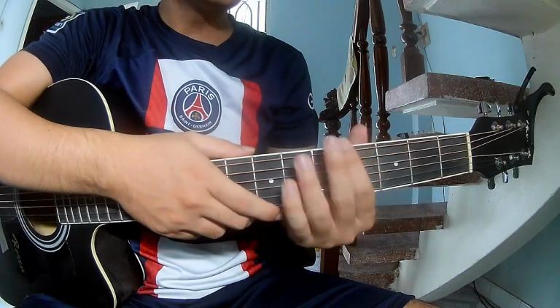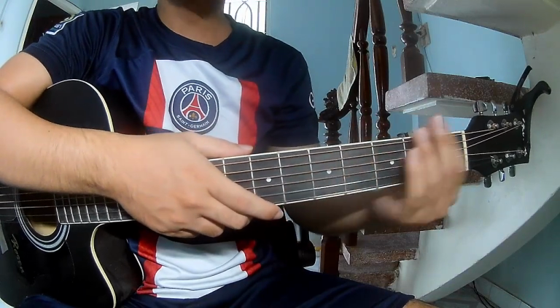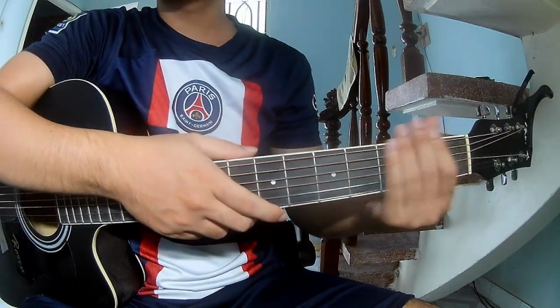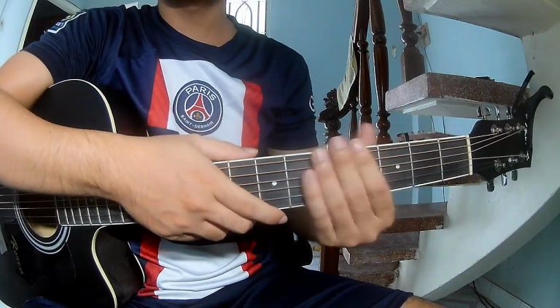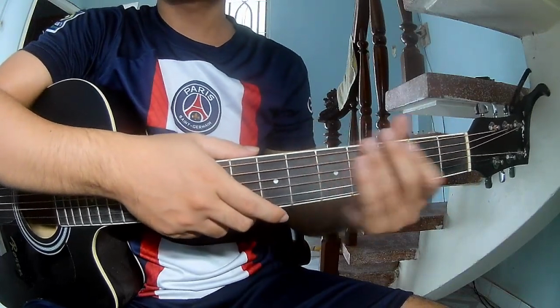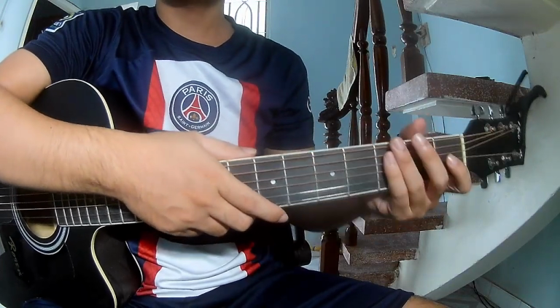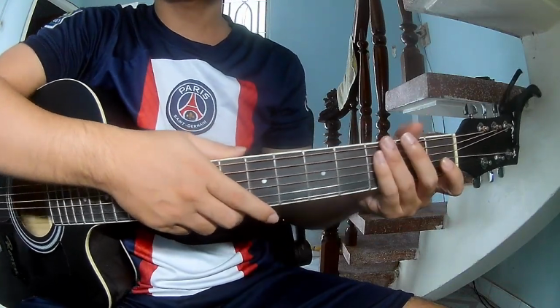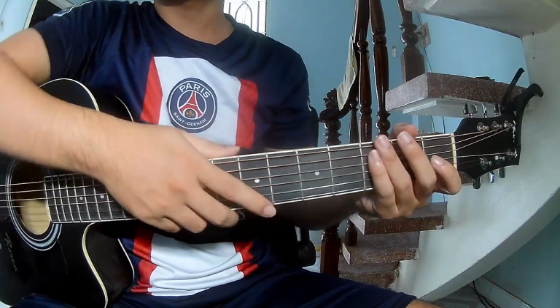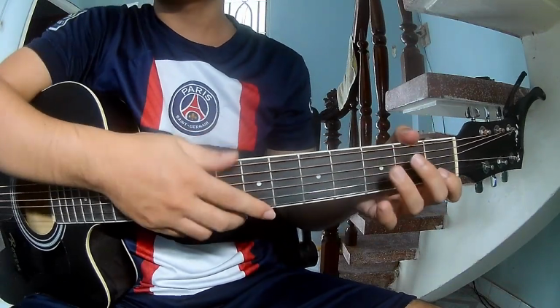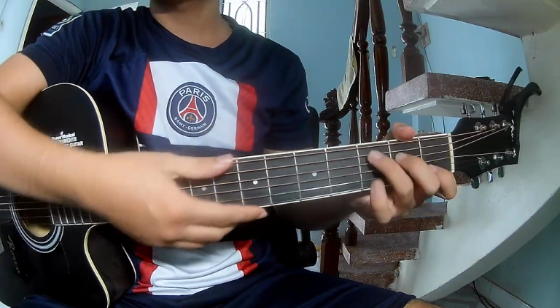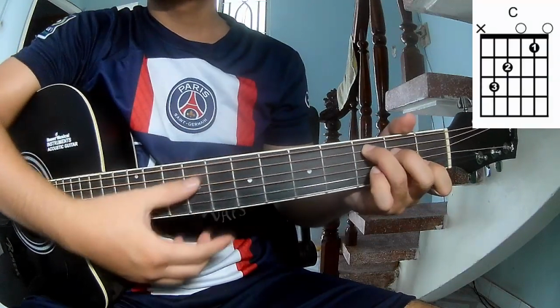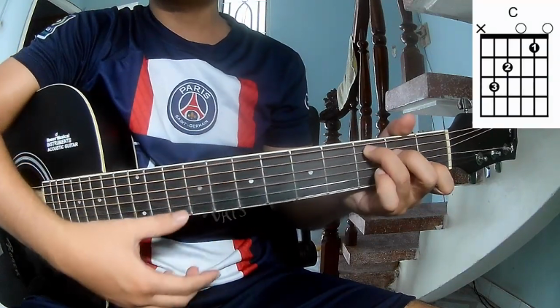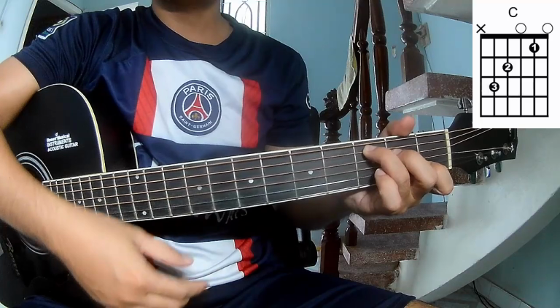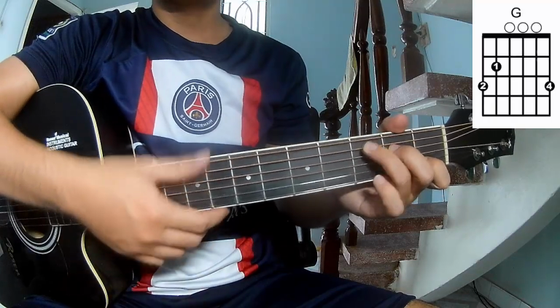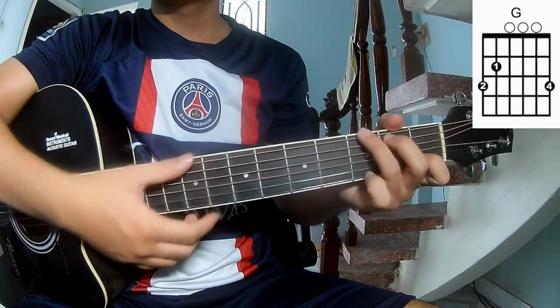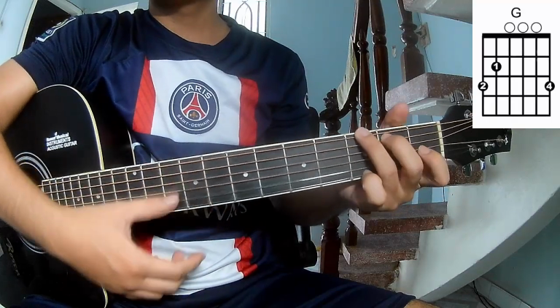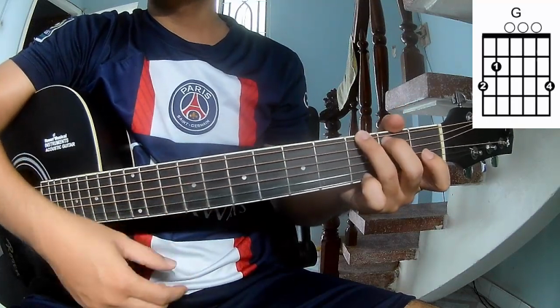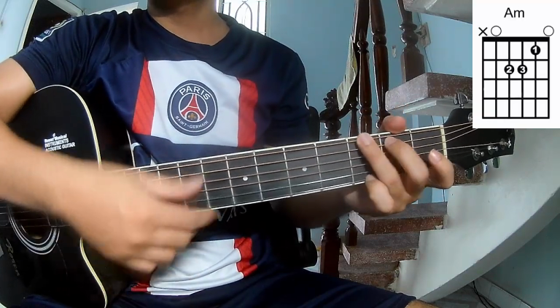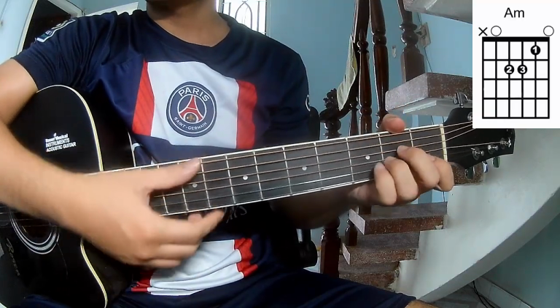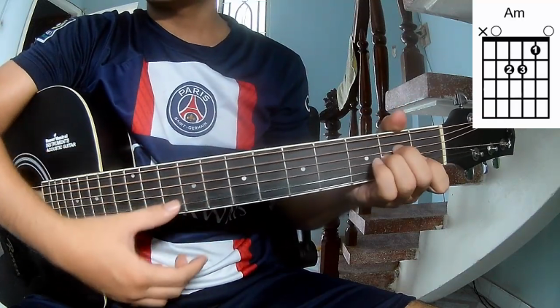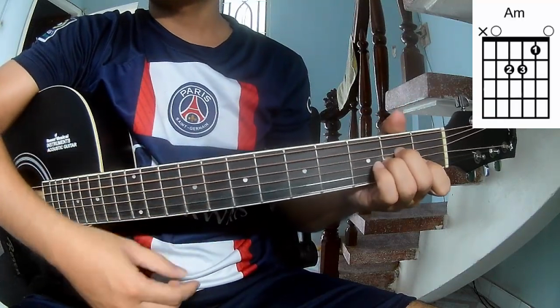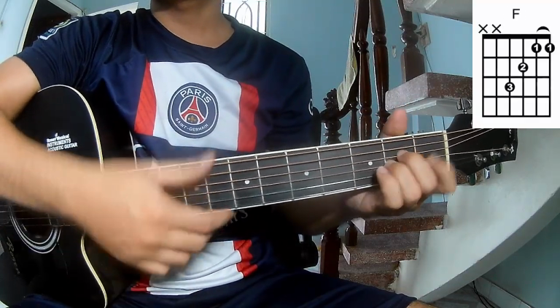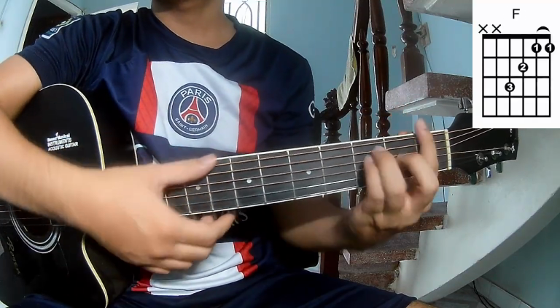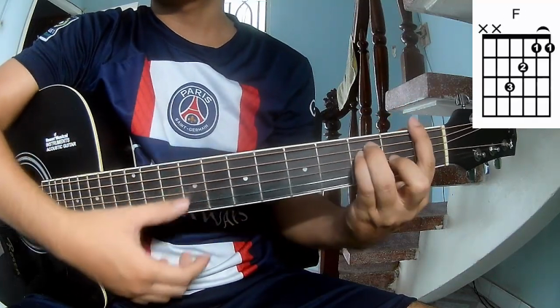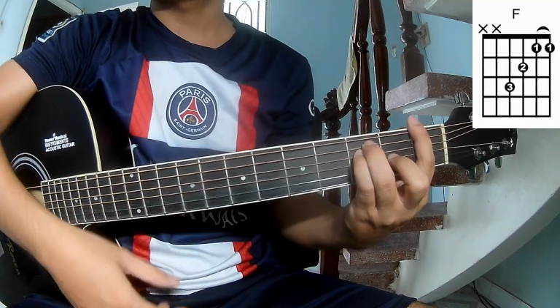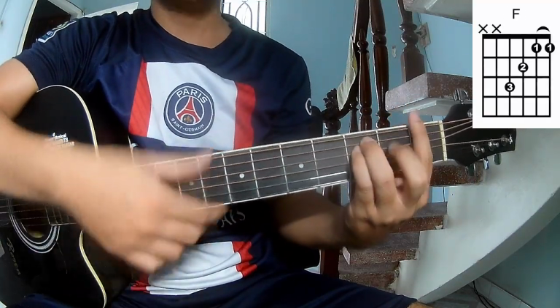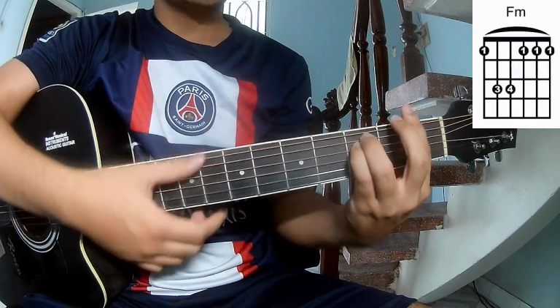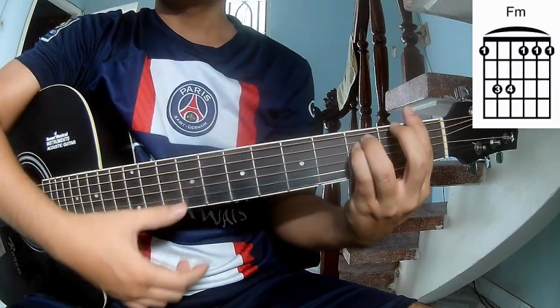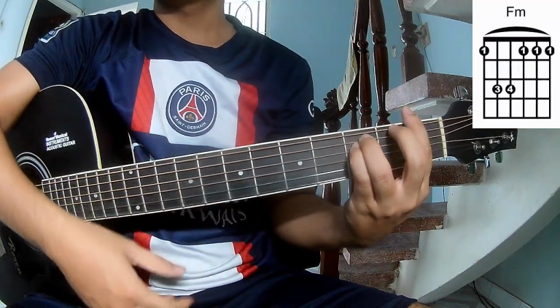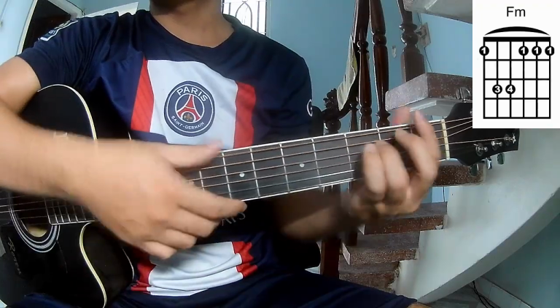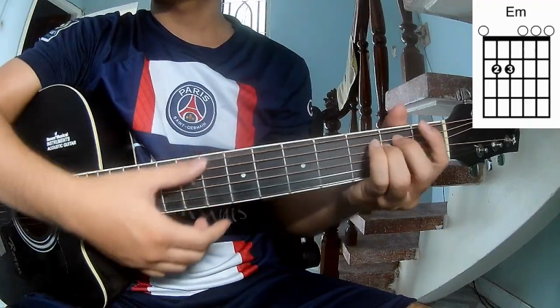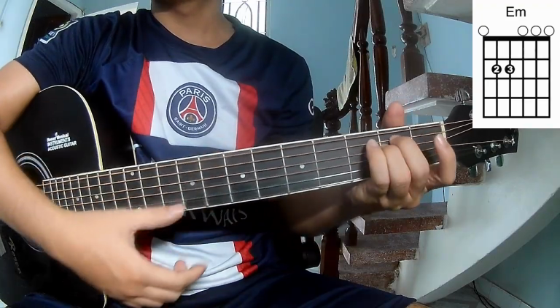First, don't use cable. The chords of this song are C, G, Am, and E.